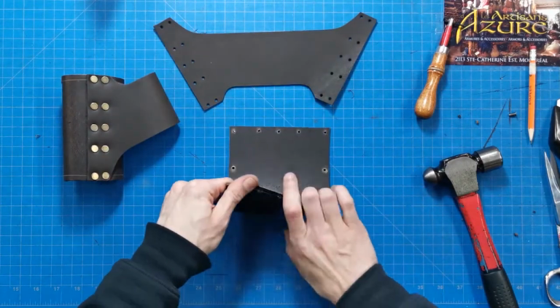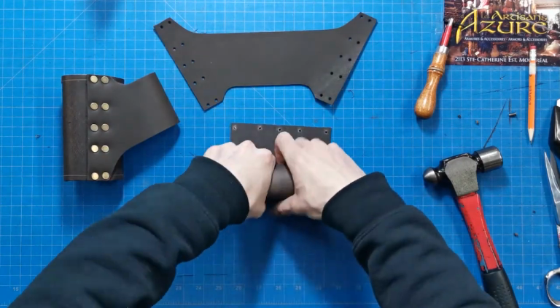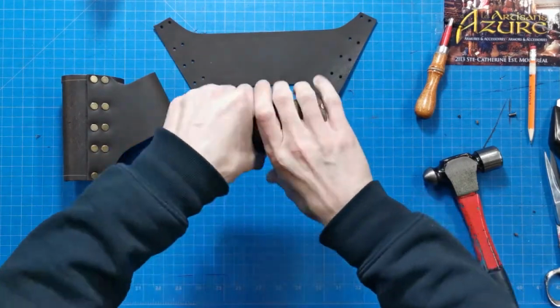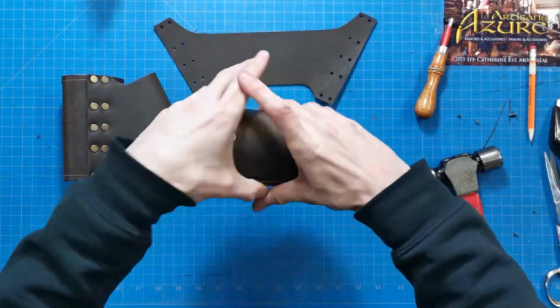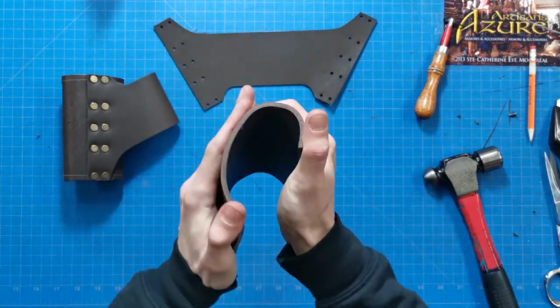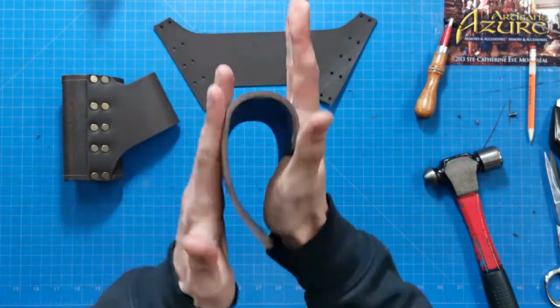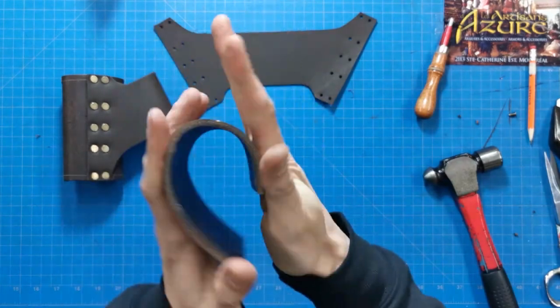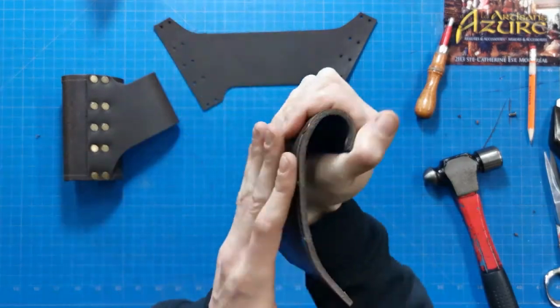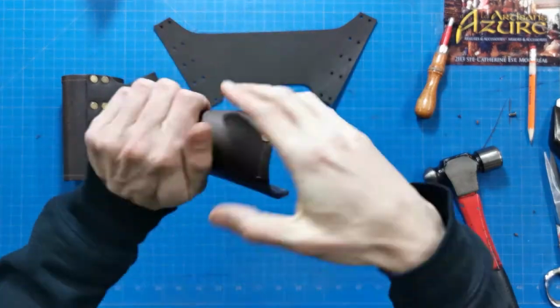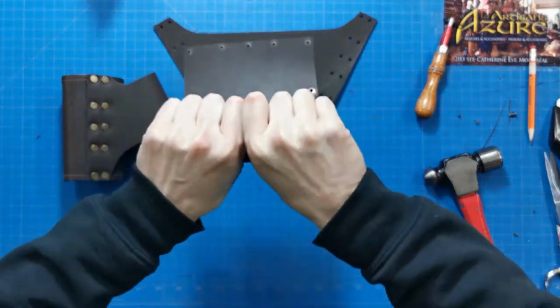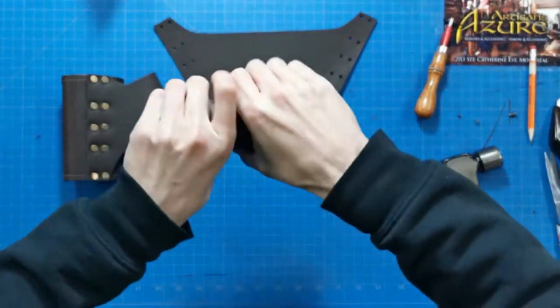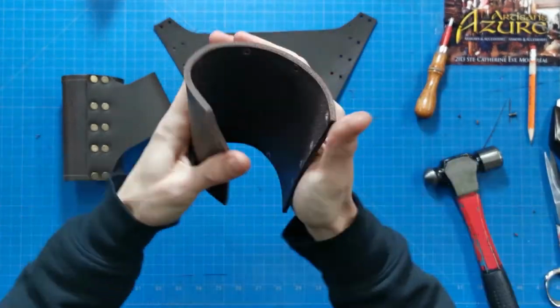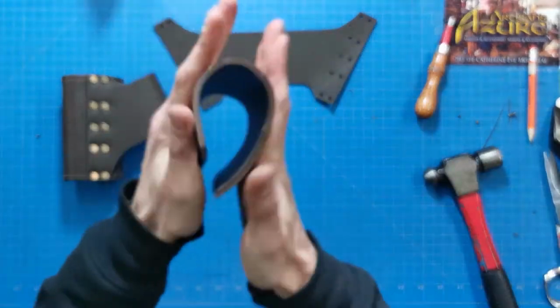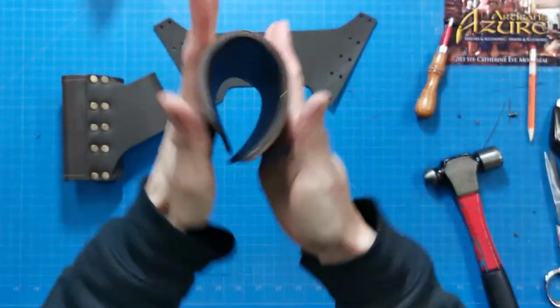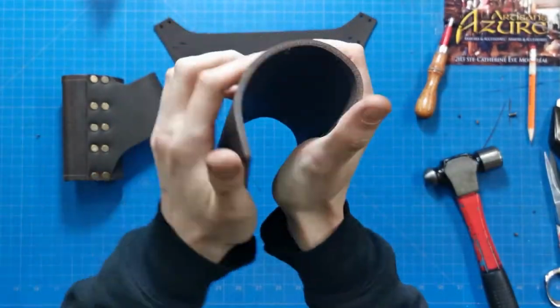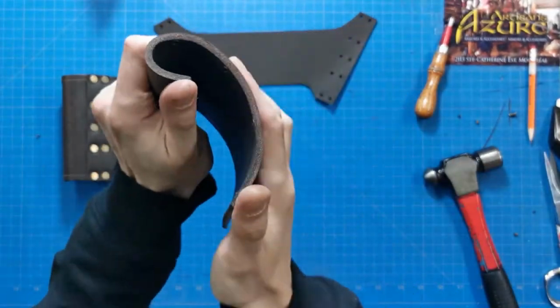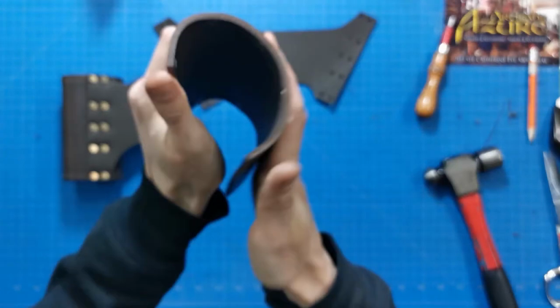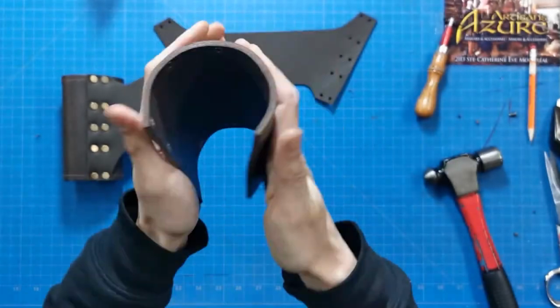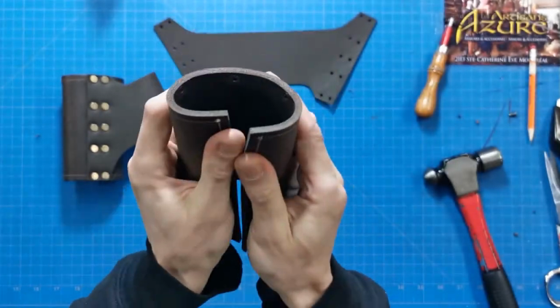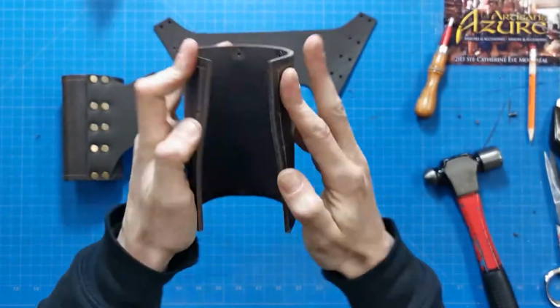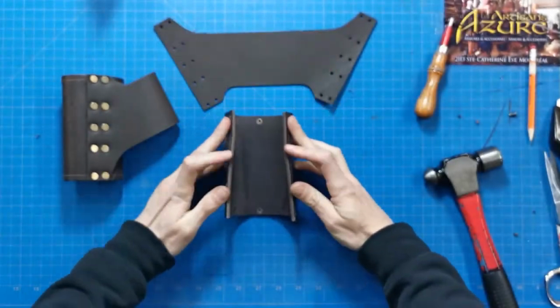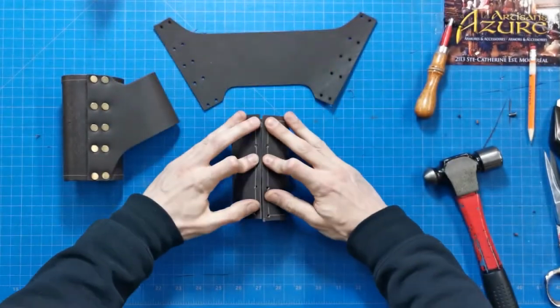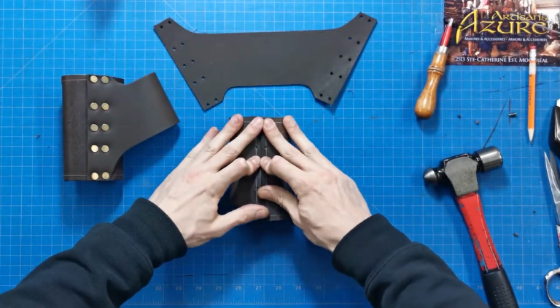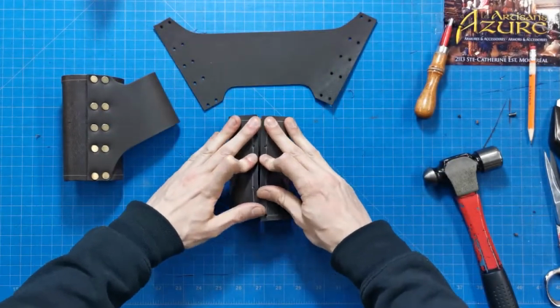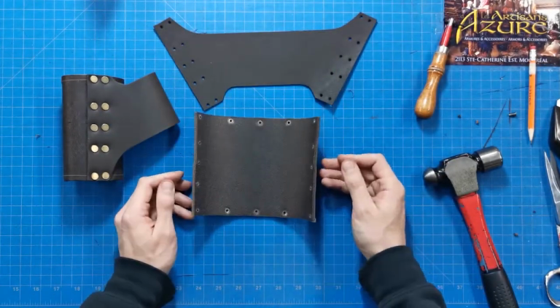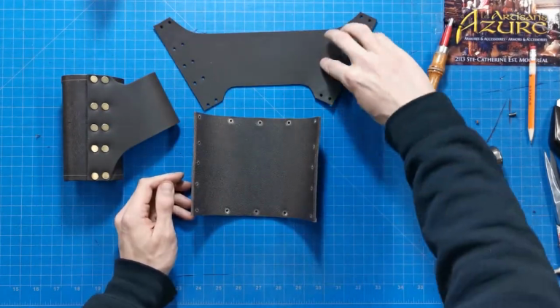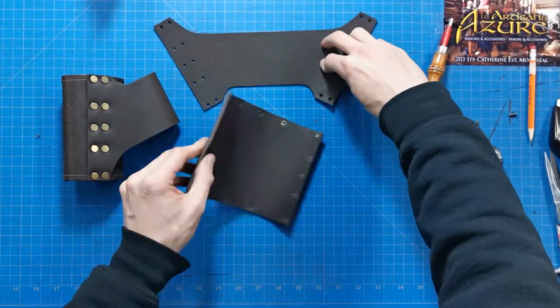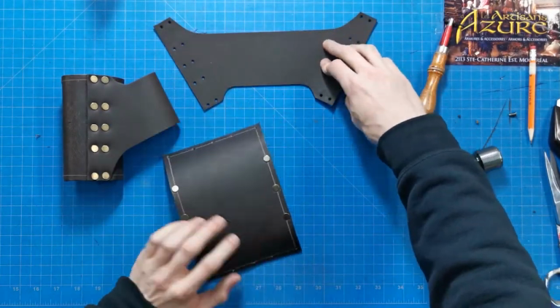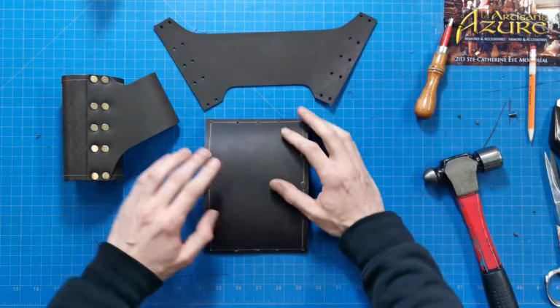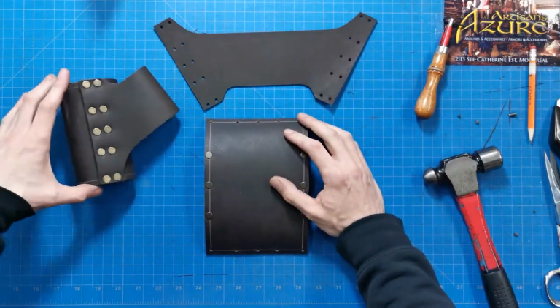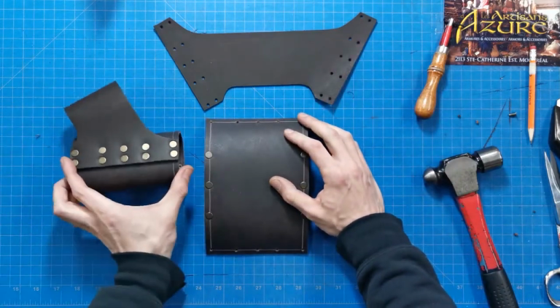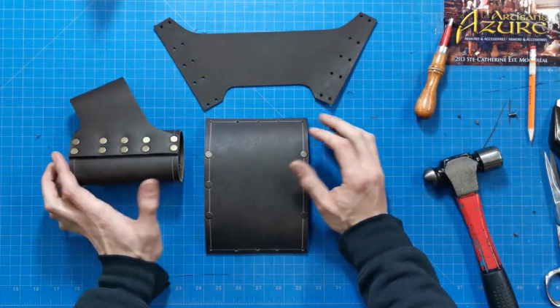This thick leather can be rolled up to make the next step easier. Don't worry, this is tough leather. For those who use foam swords, we suggest rounding the inside edges with an edge beveler to protect your blade.